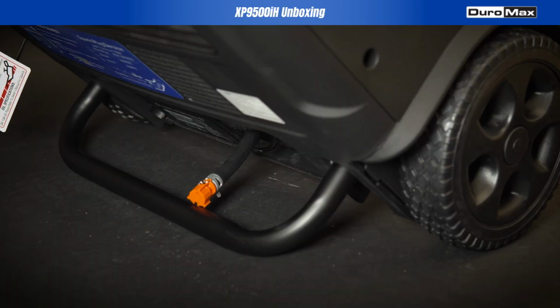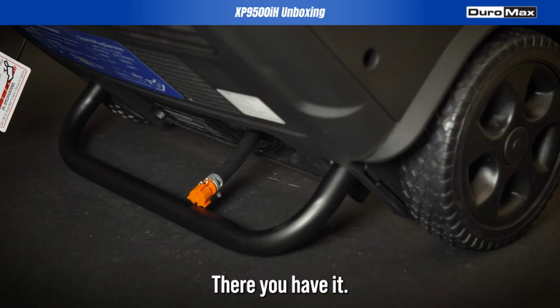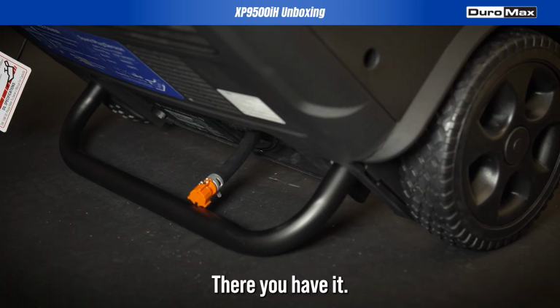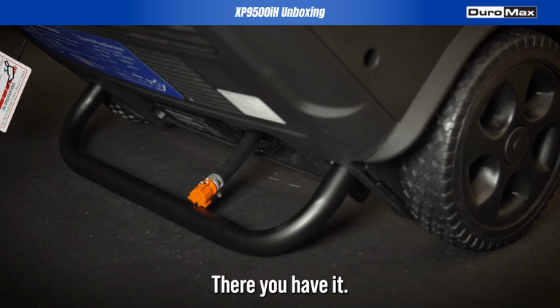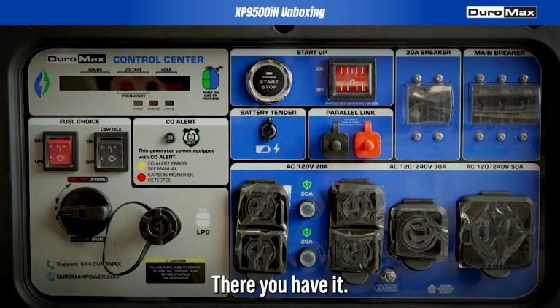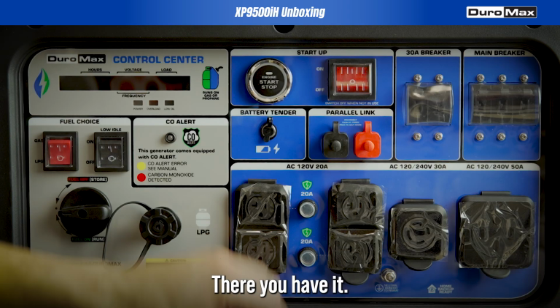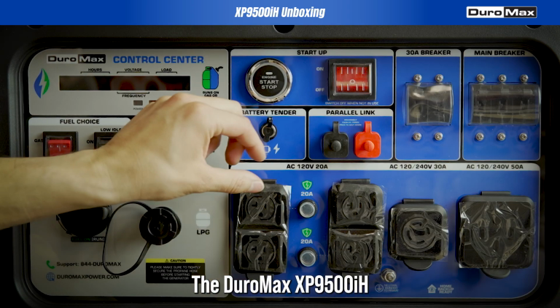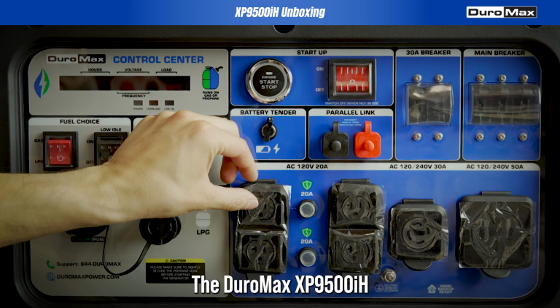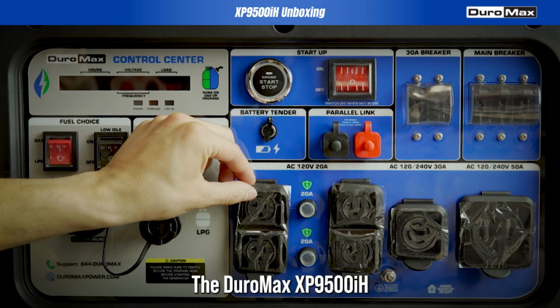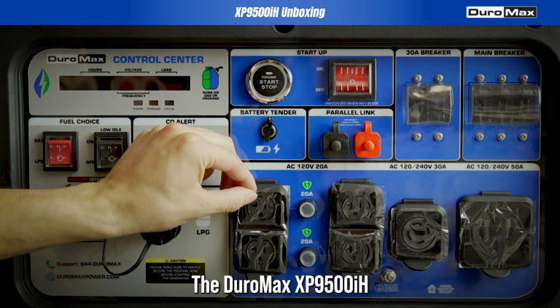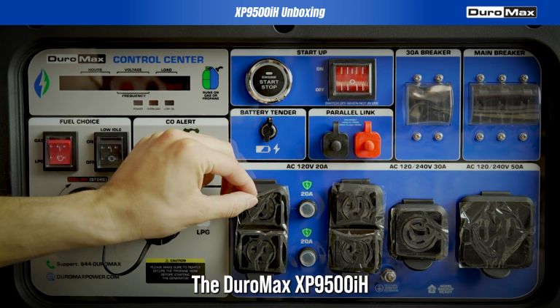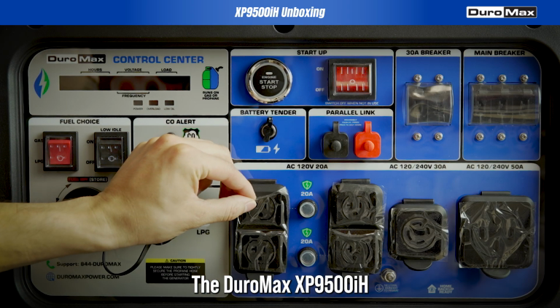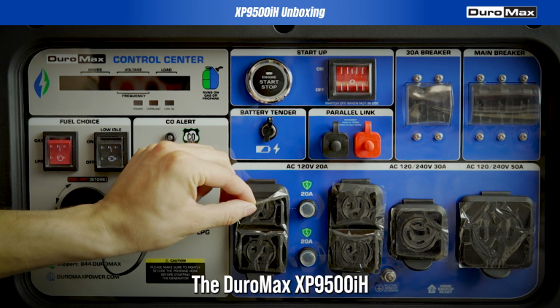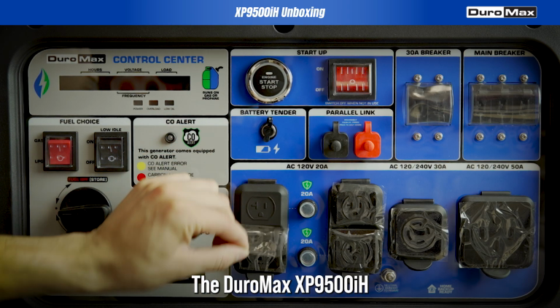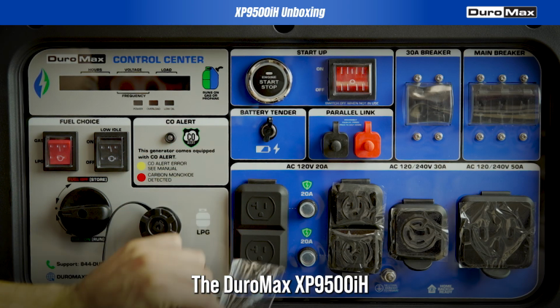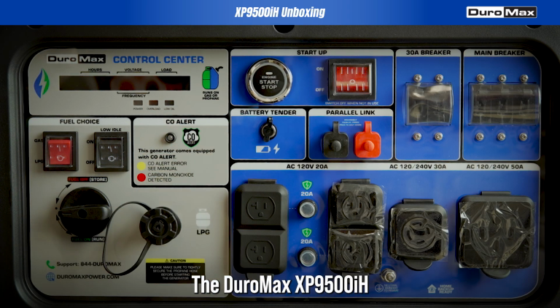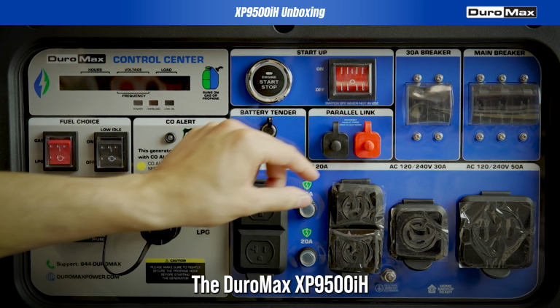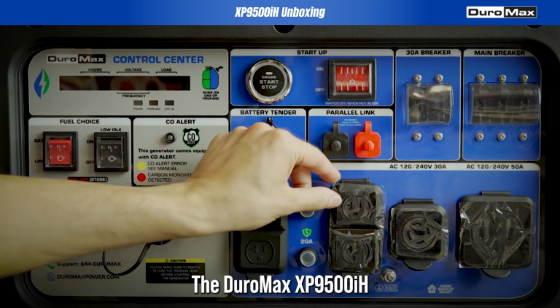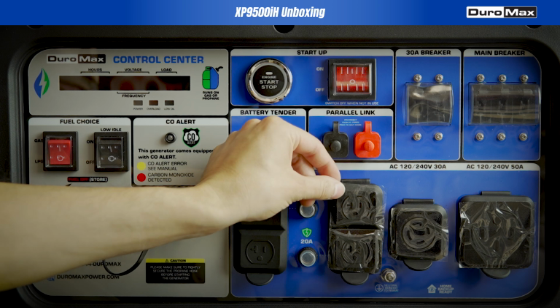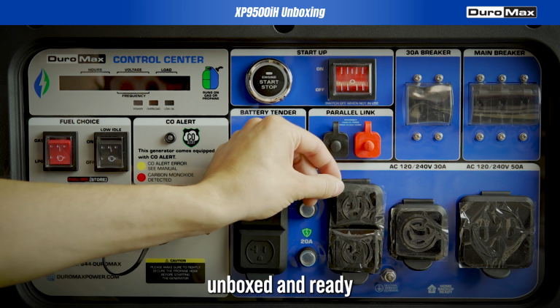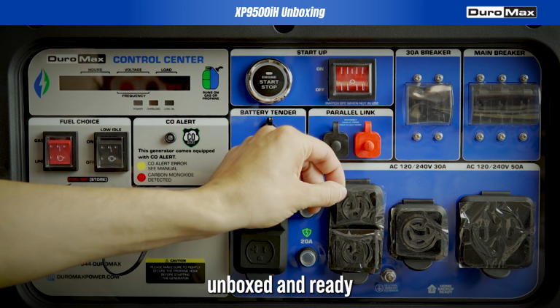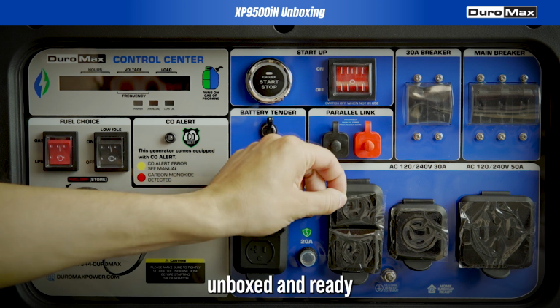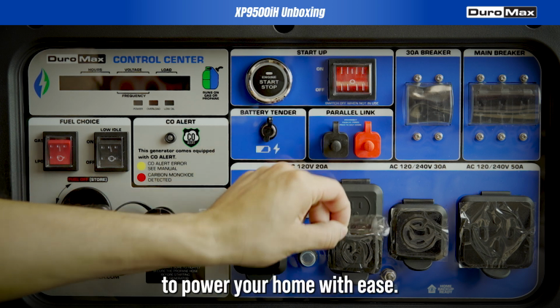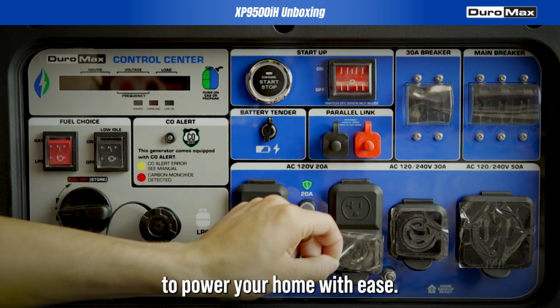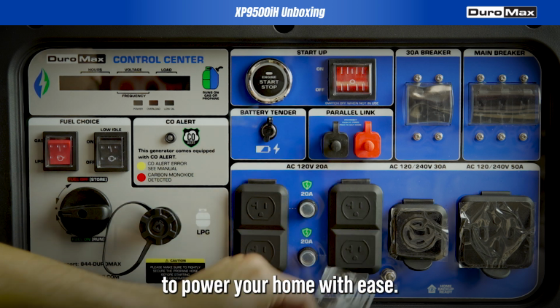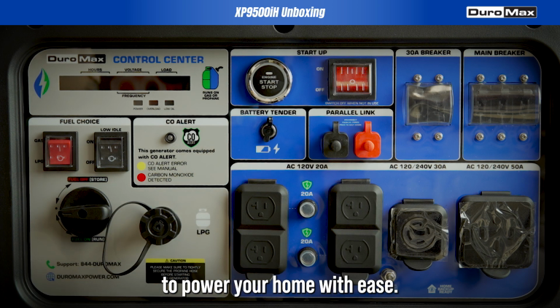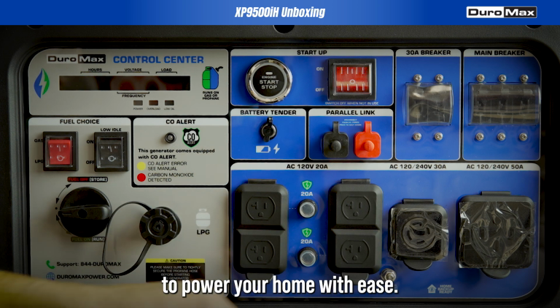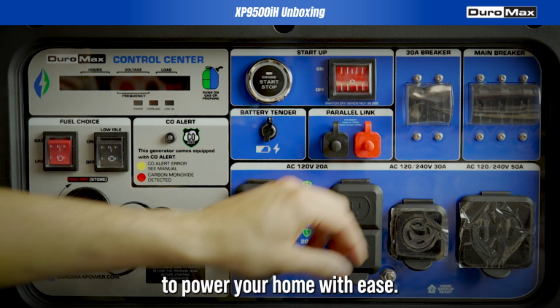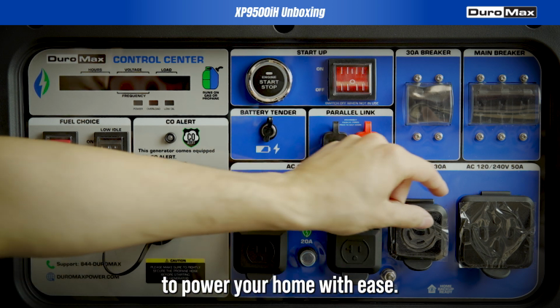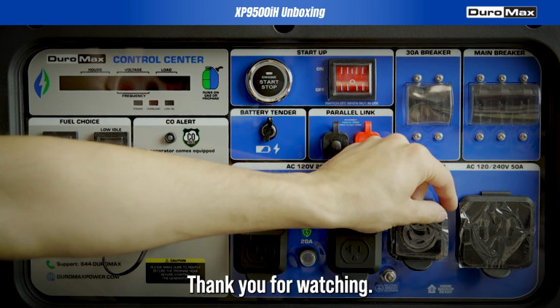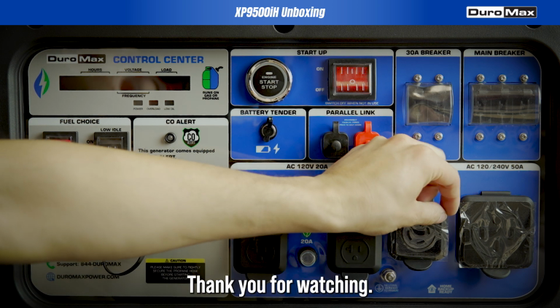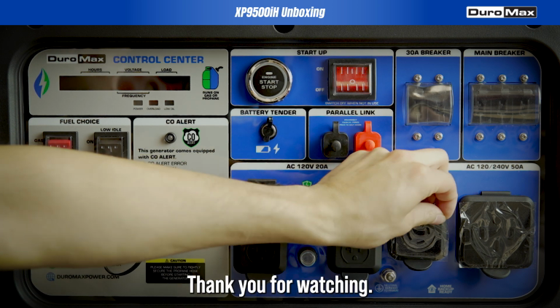There you have it — the DuroMax XP9500iH, unboxed and ready to power your home with ease. Thank you for watching.